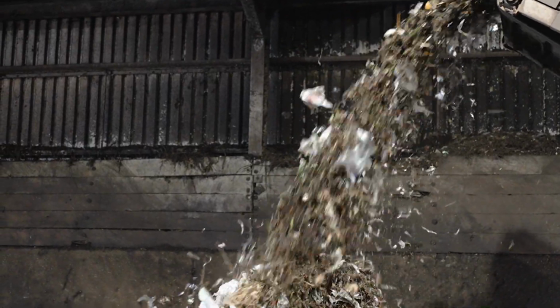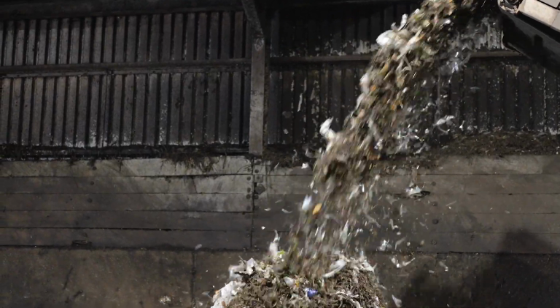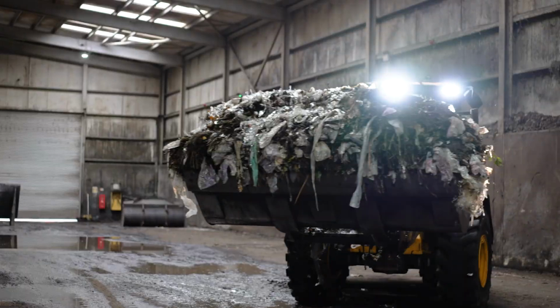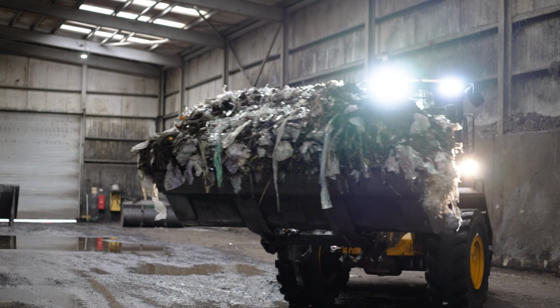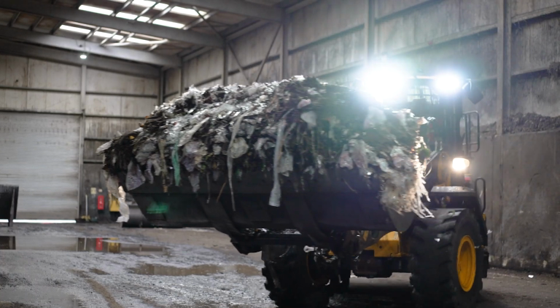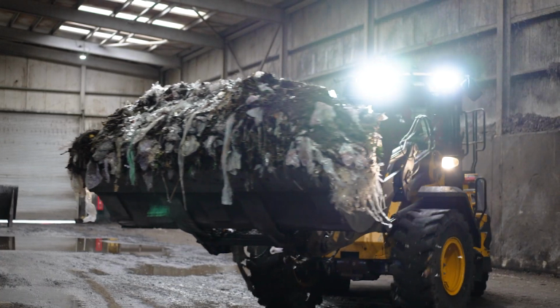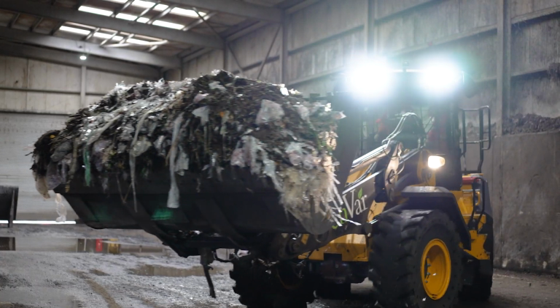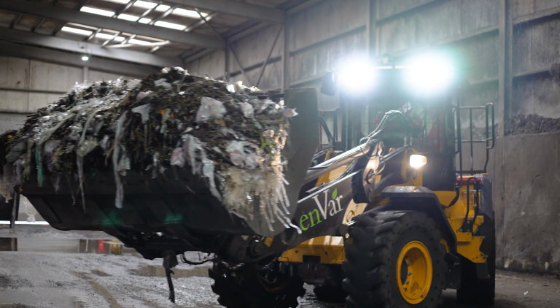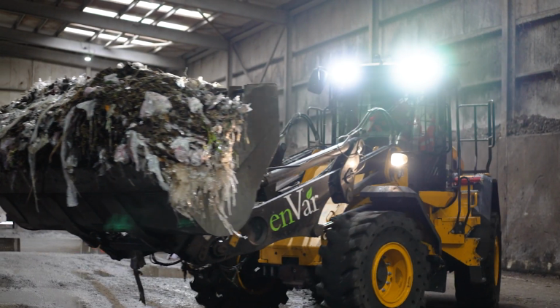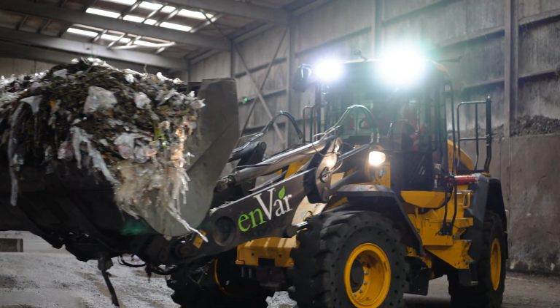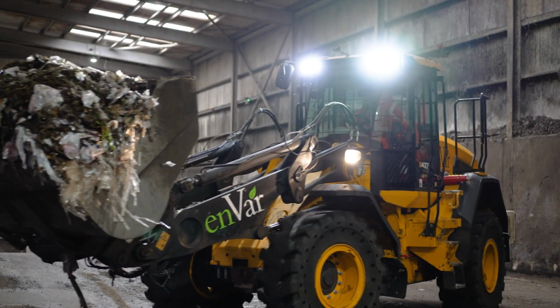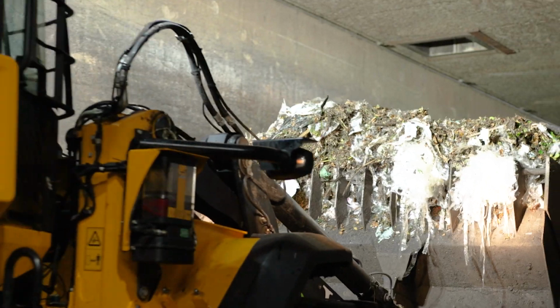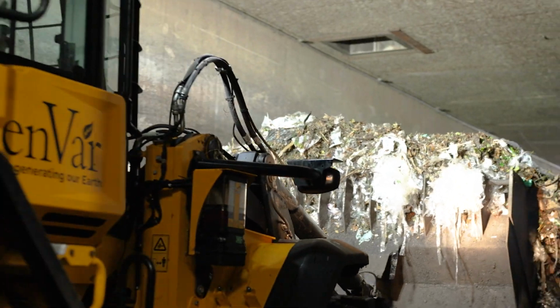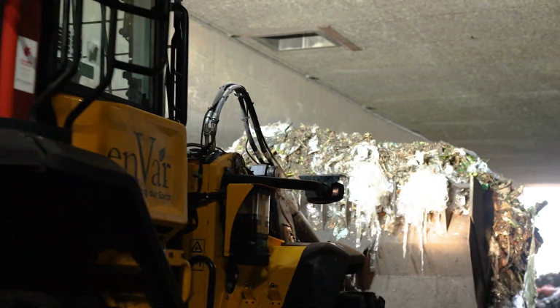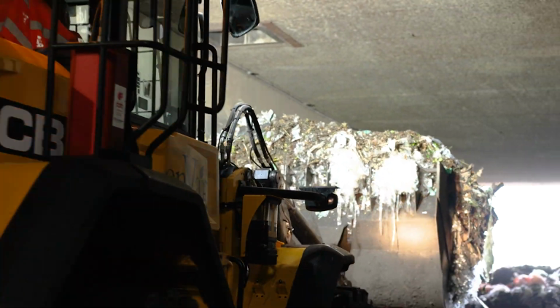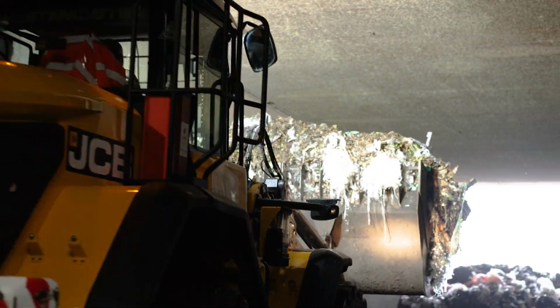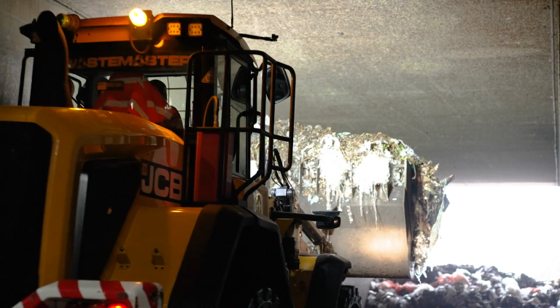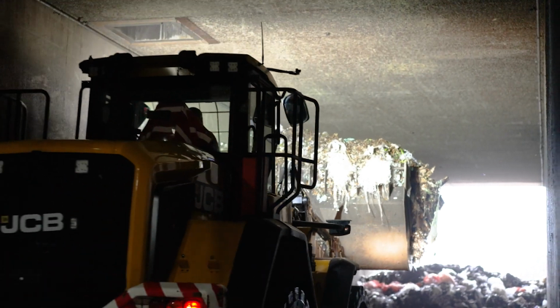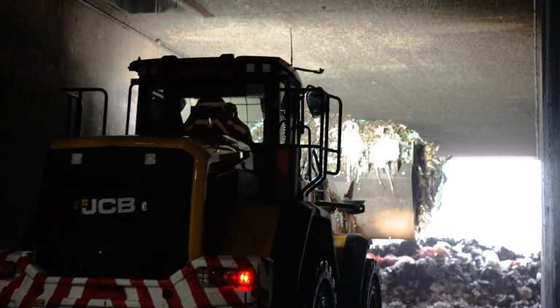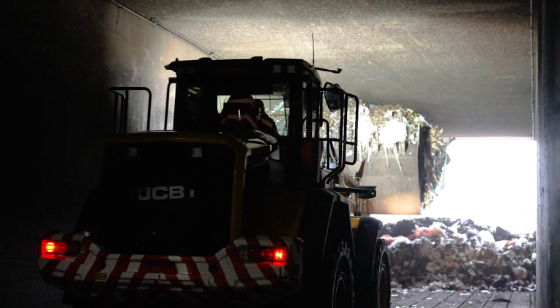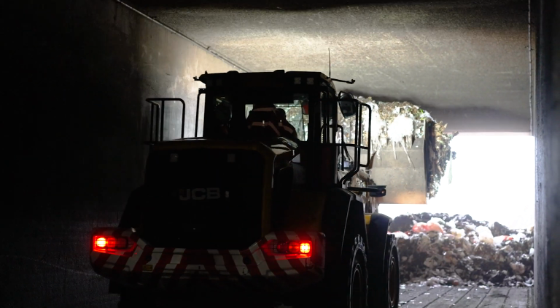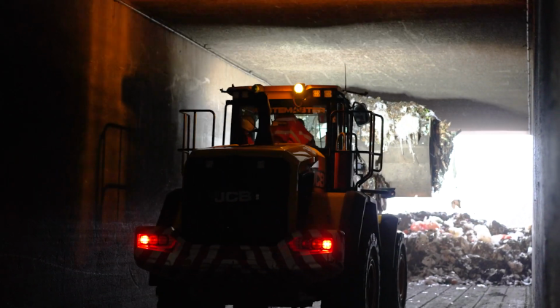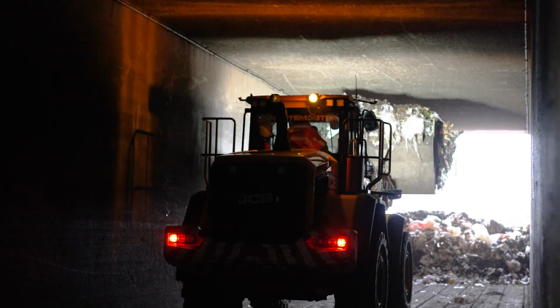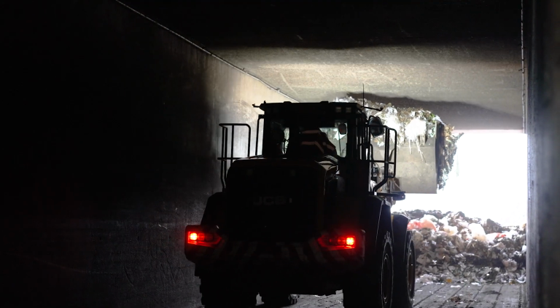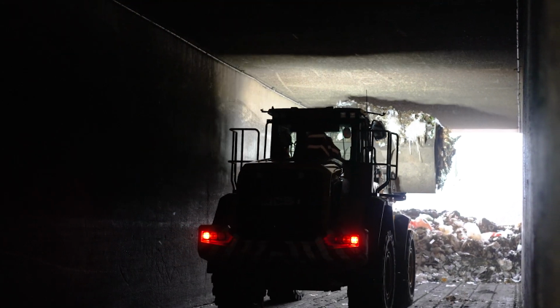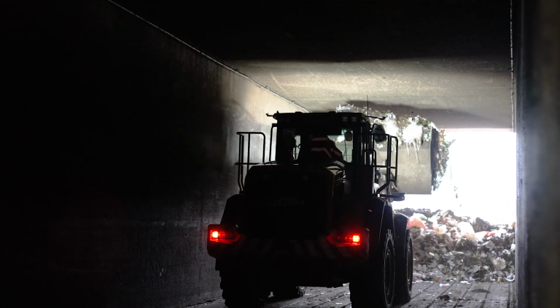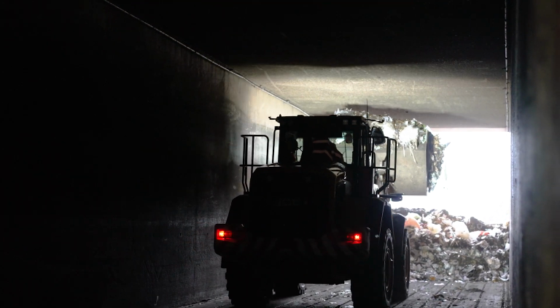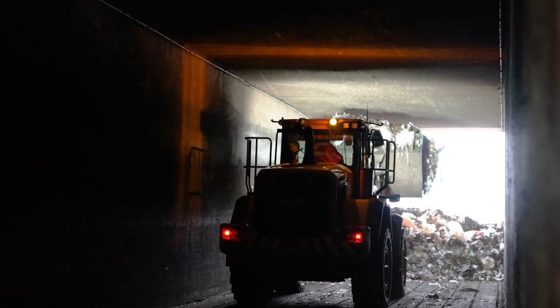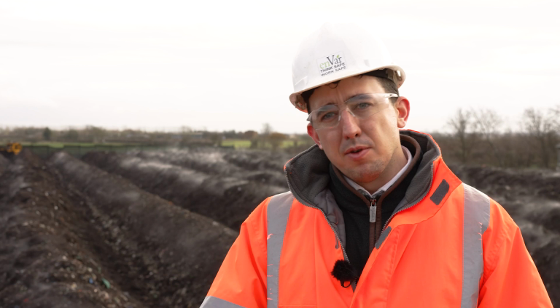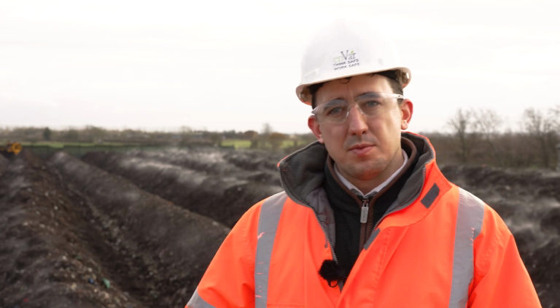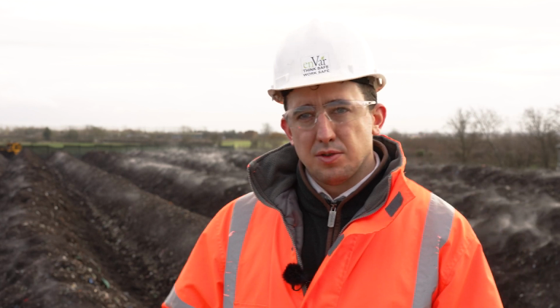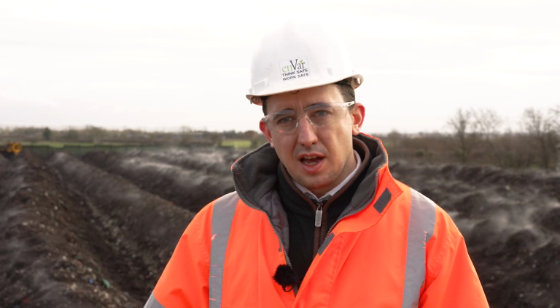We then move the material up the link building to one of our nine in-vessel tunnels where we sanitise the material. The material can reach temperatures up to about 60 degrees C. We then remove the material from the tunnel.